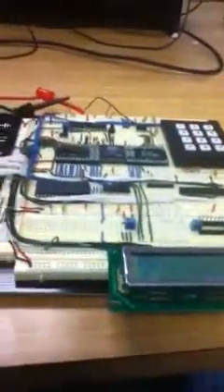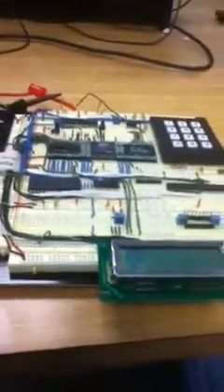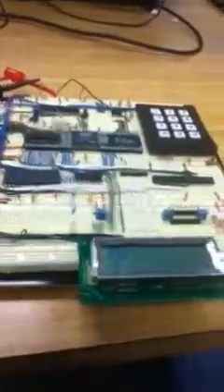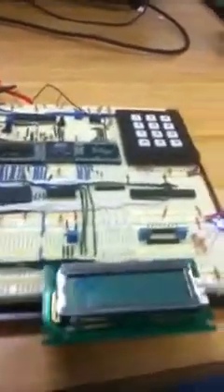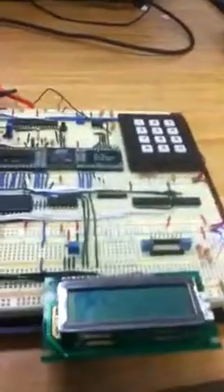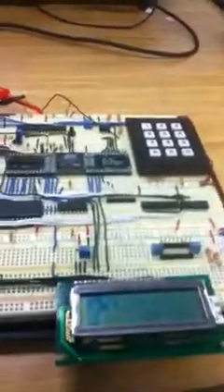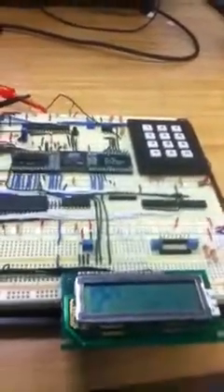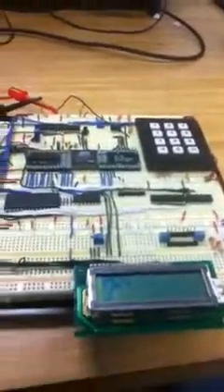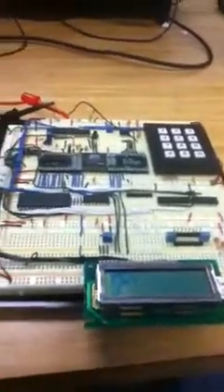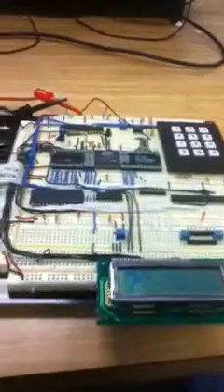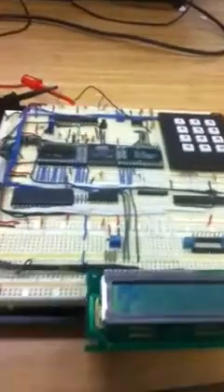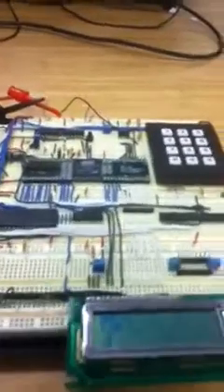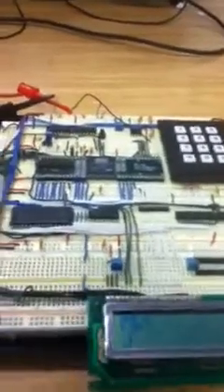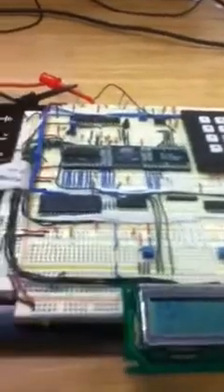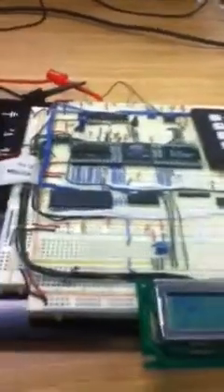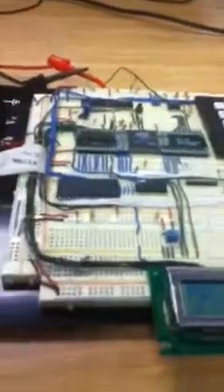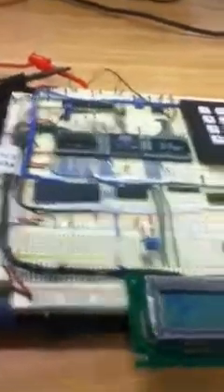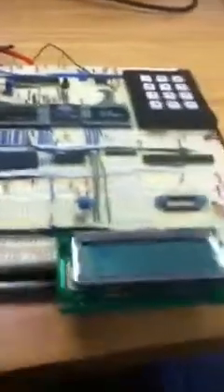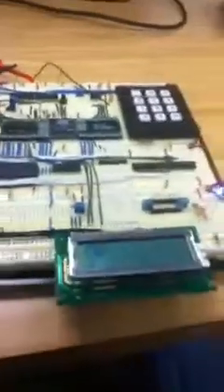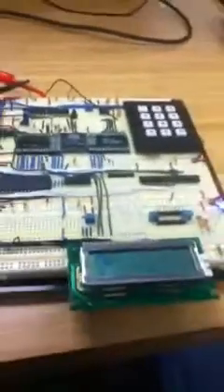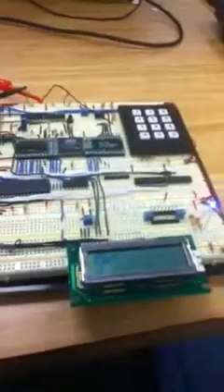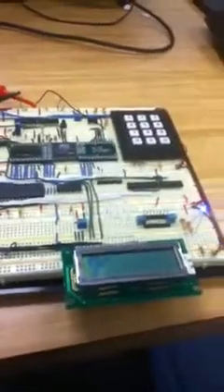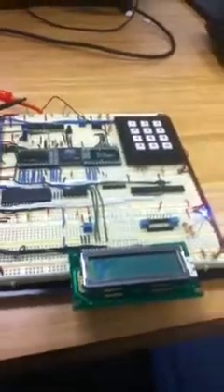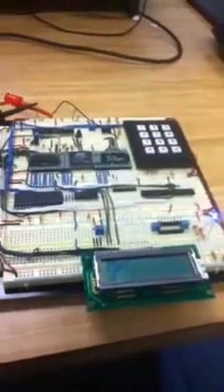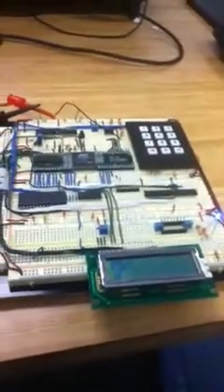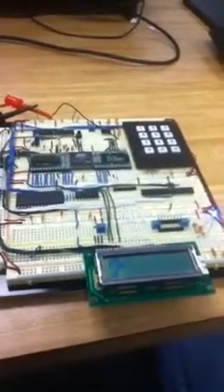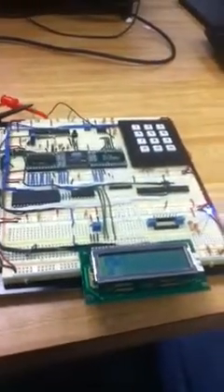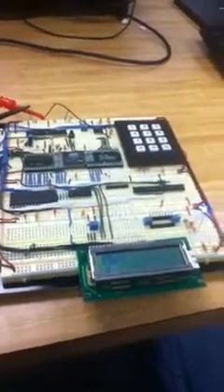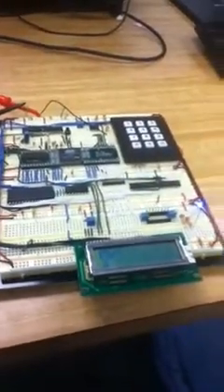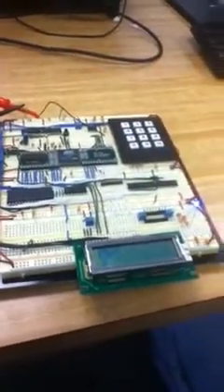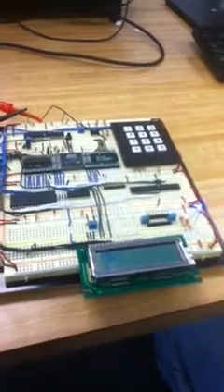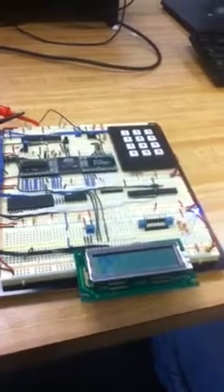And the worst part of this is taking this apart. Oh yeah, now we have to take this apart — return the pieces after 7 weeks of work.